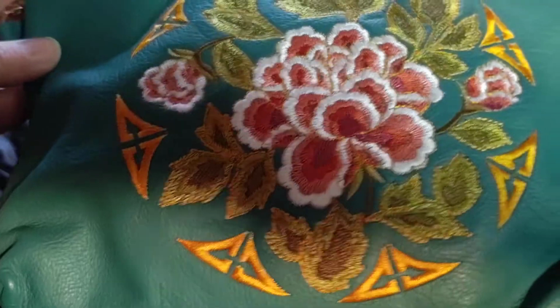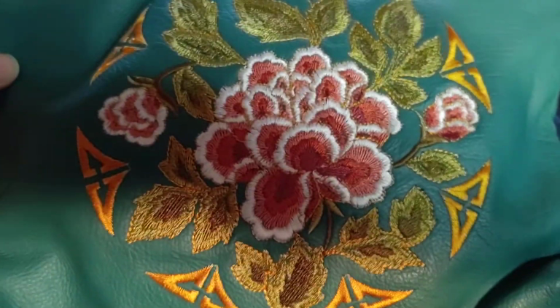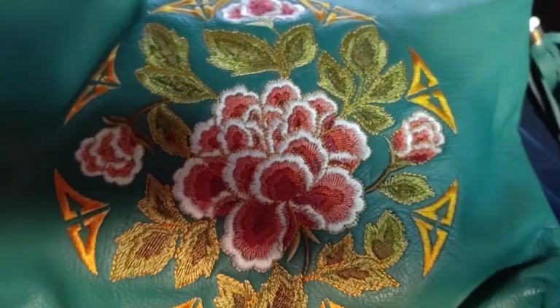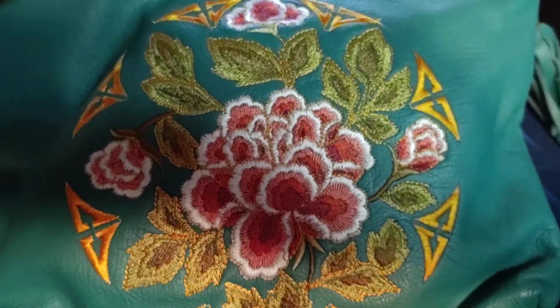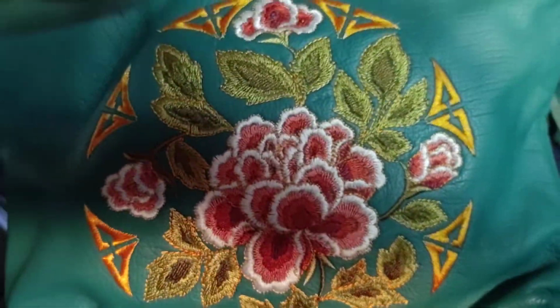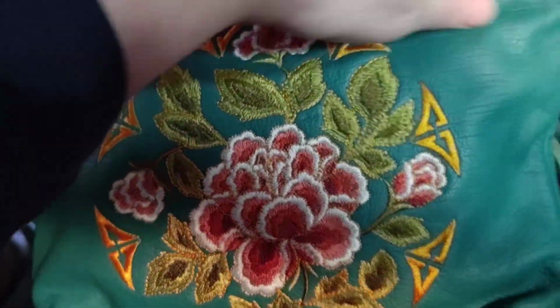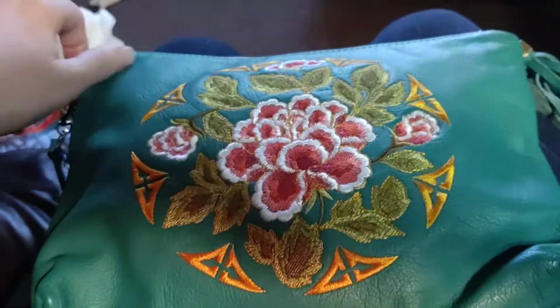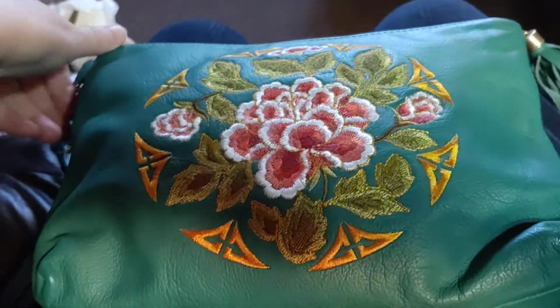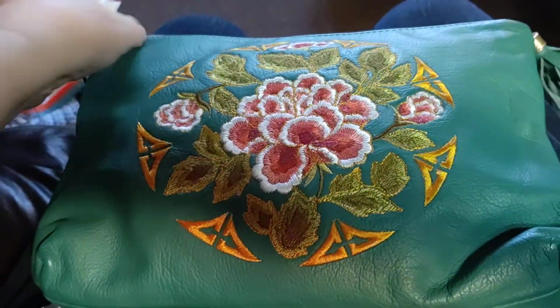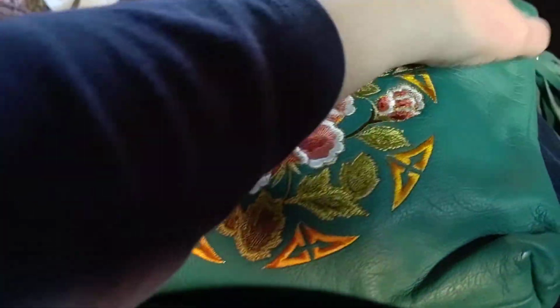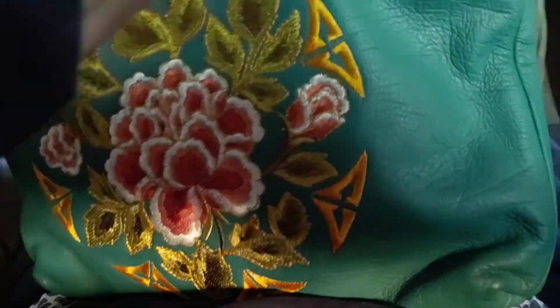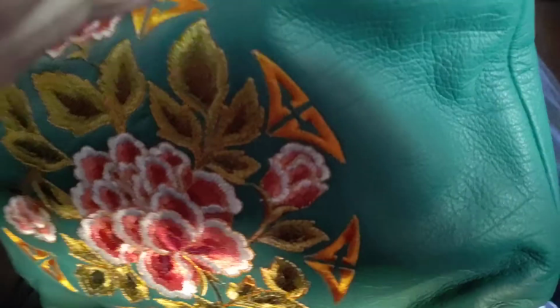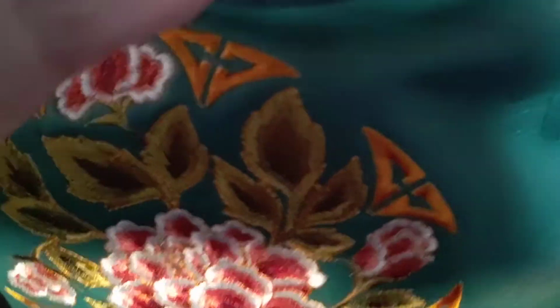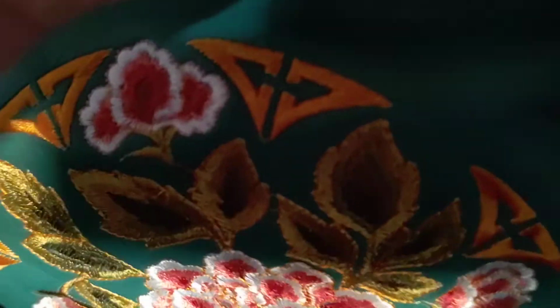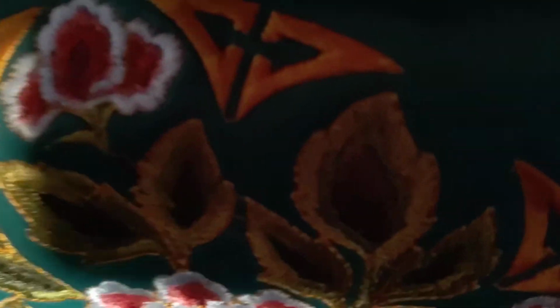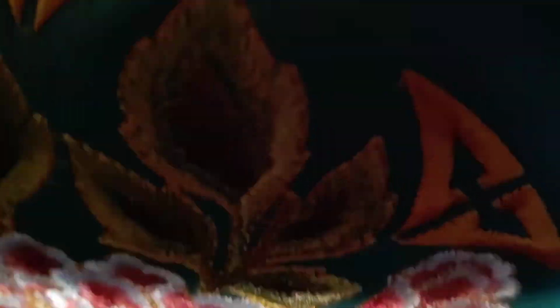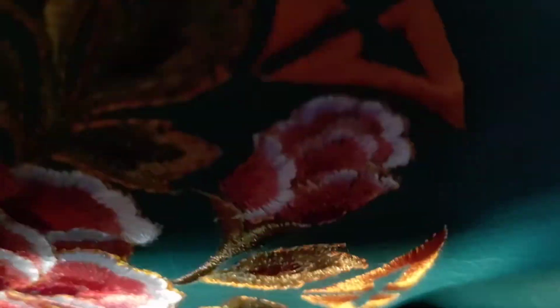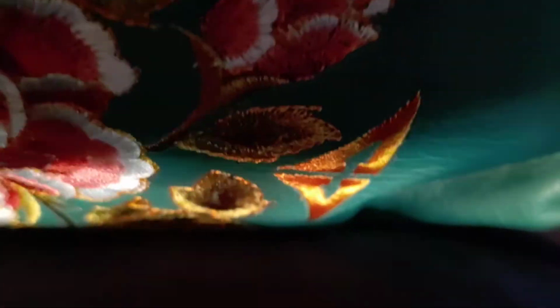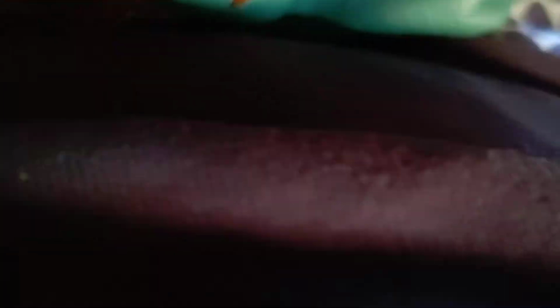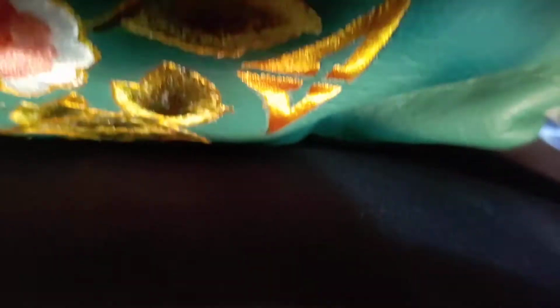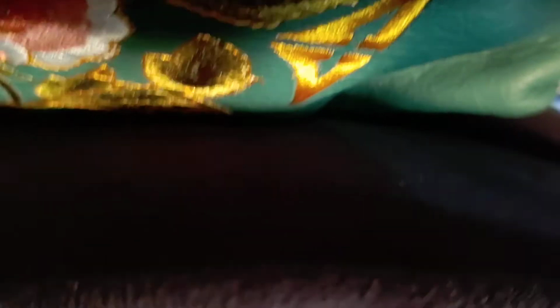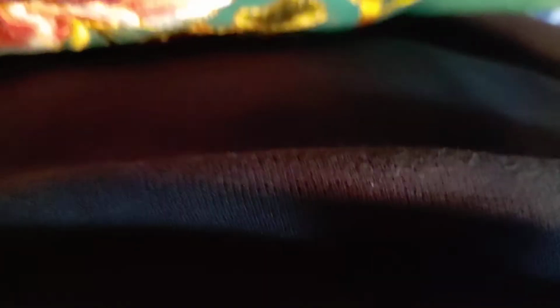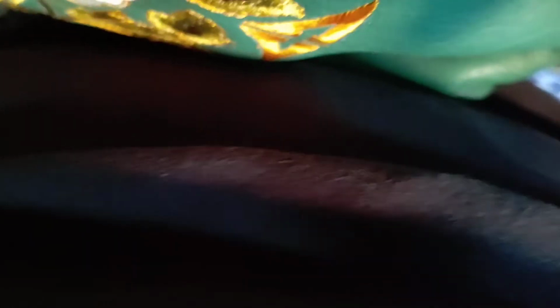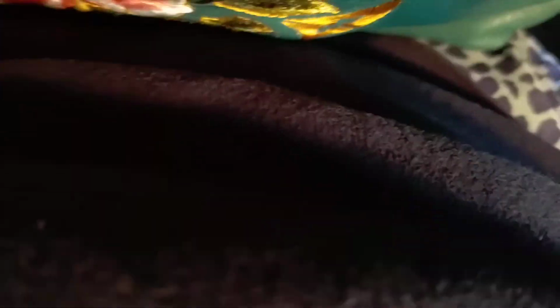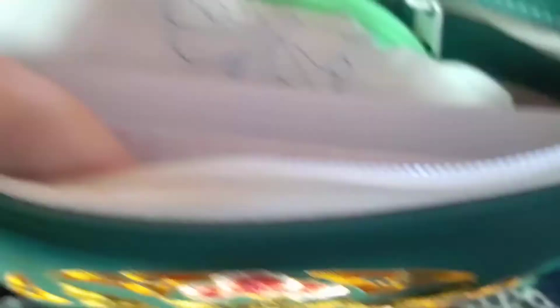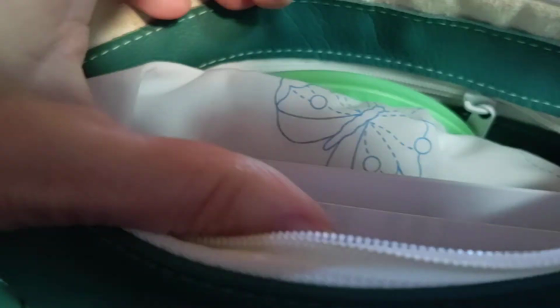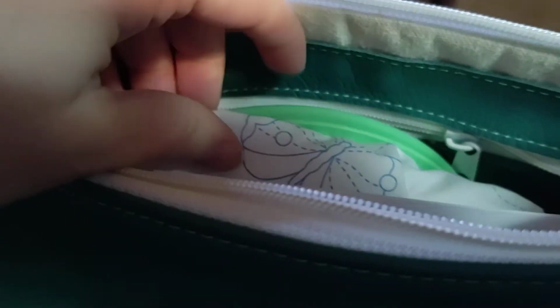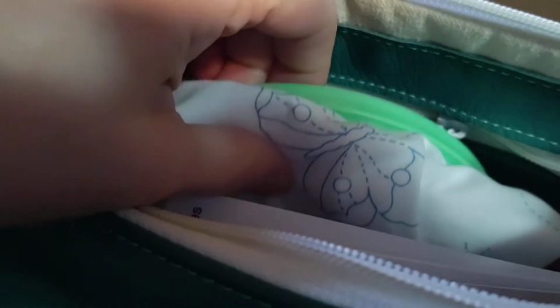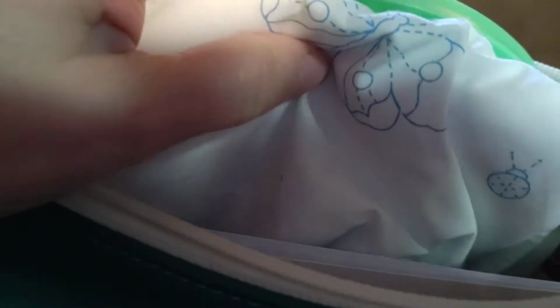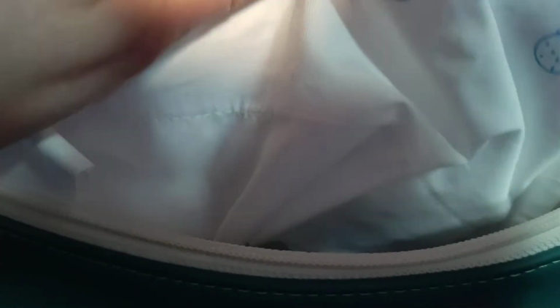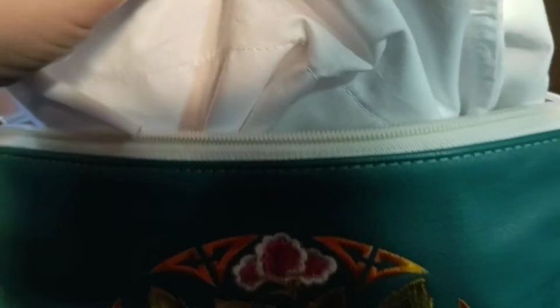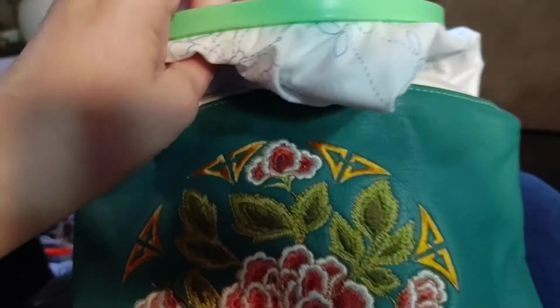Hi, this is Ruthie with the Popo Backyard Farm. I thought I'd let you peek inside one of my project bags. It's a cleaning day. In between my projects, I just kind of come in and do crafts for a few minutes. But I had this in the drawer.